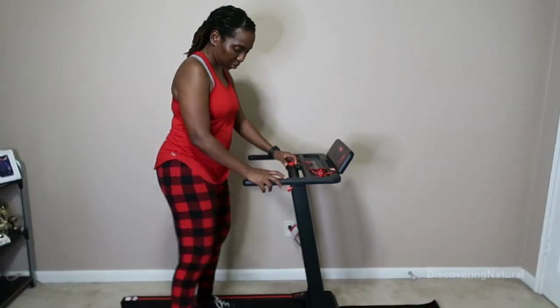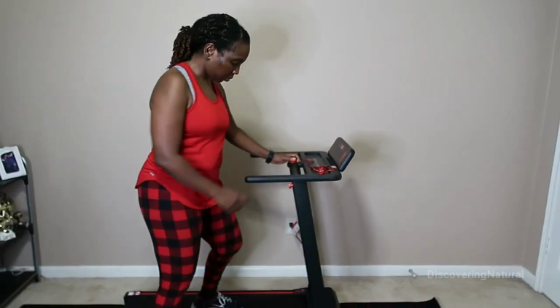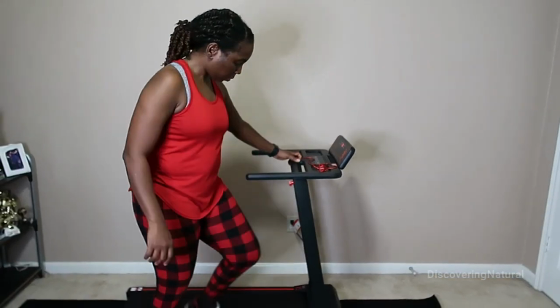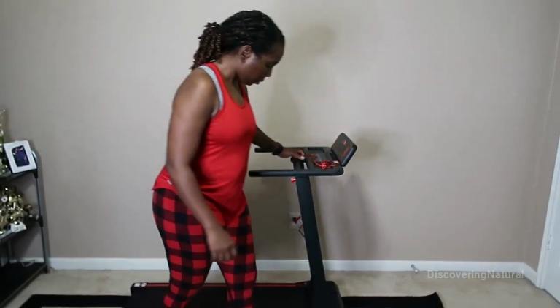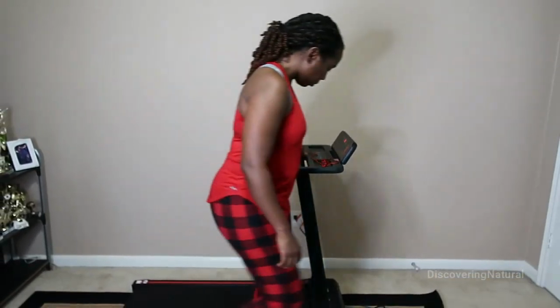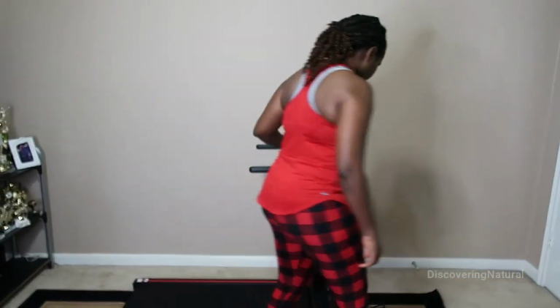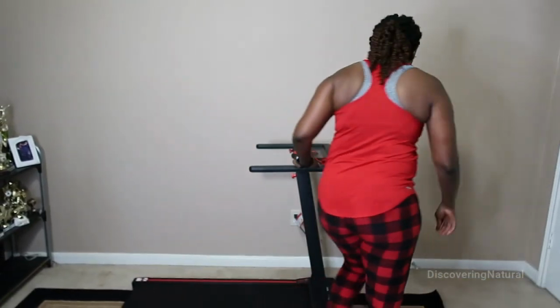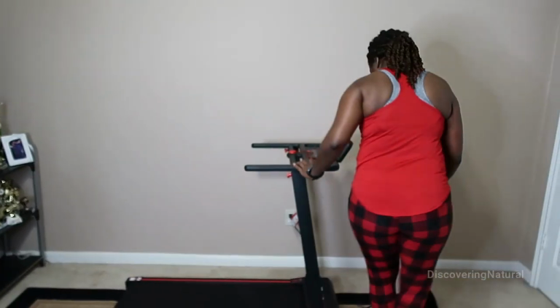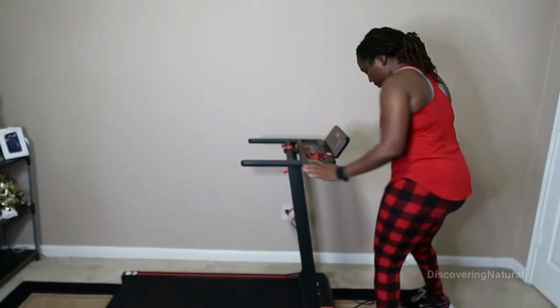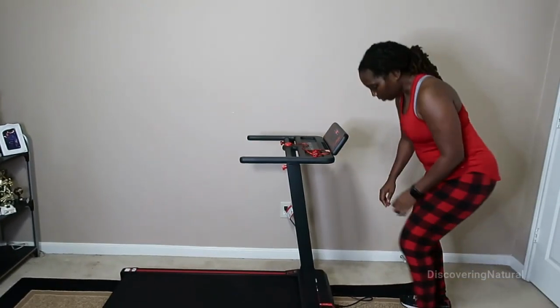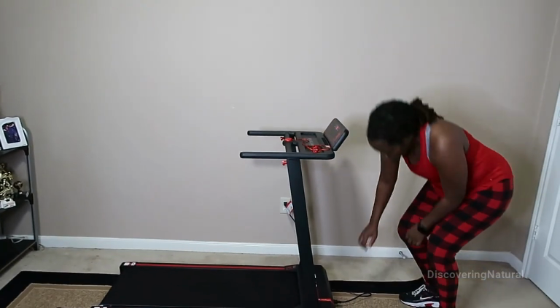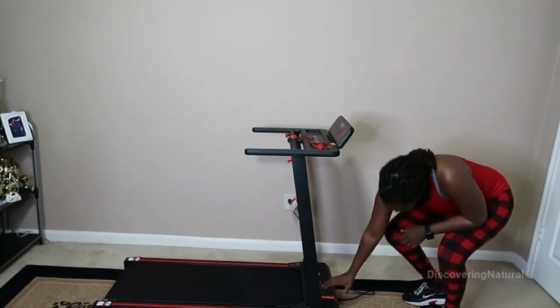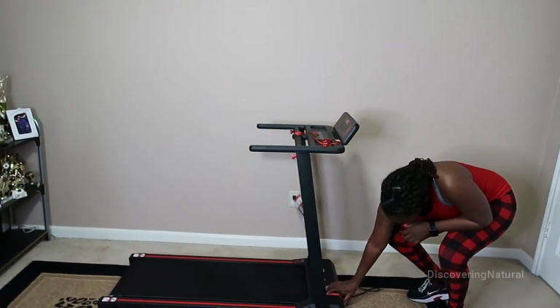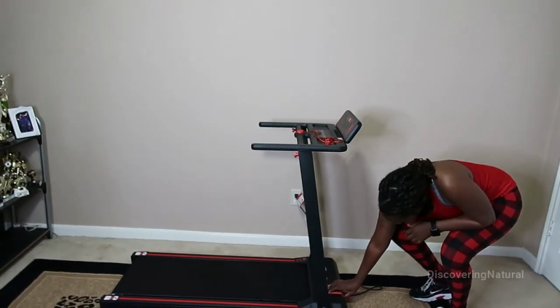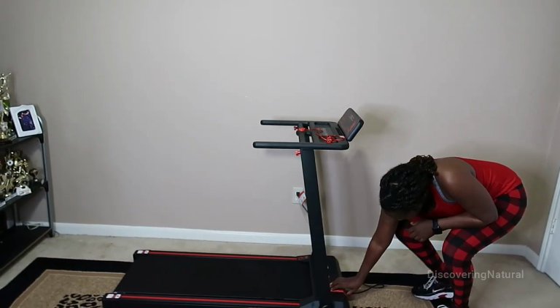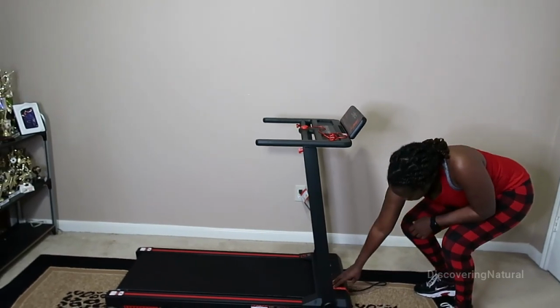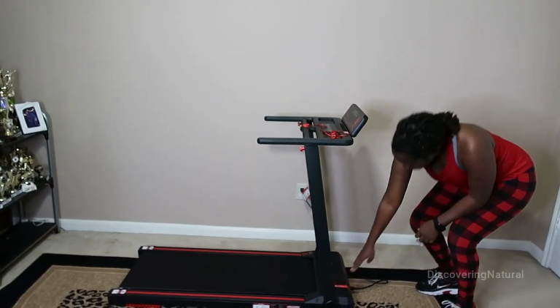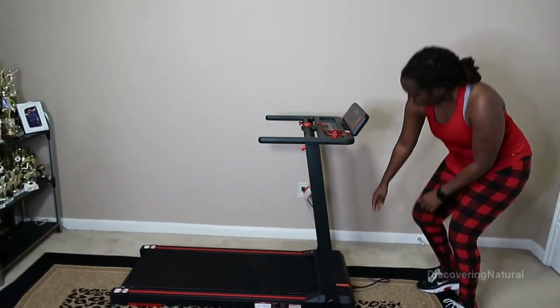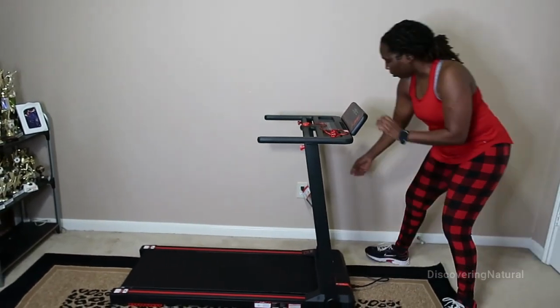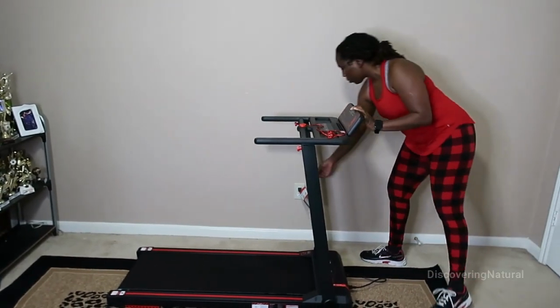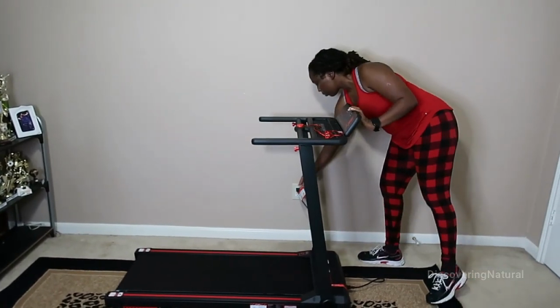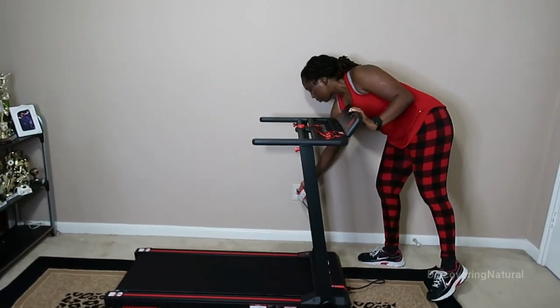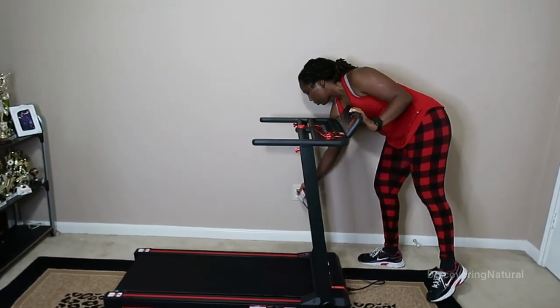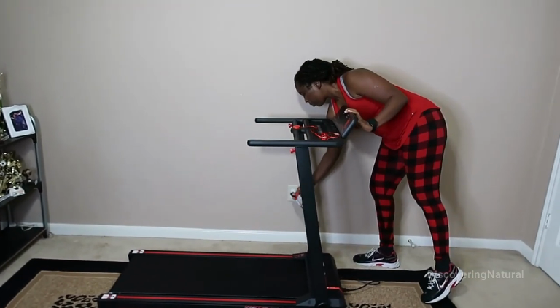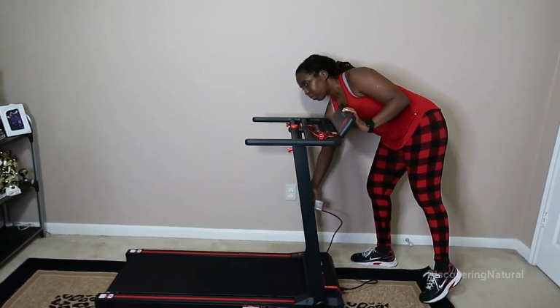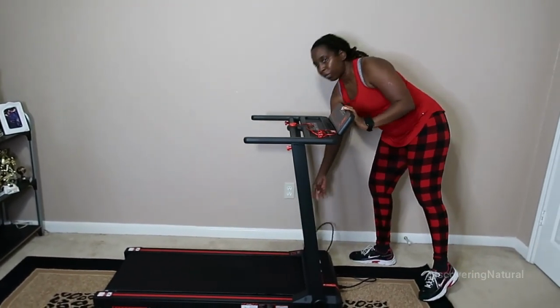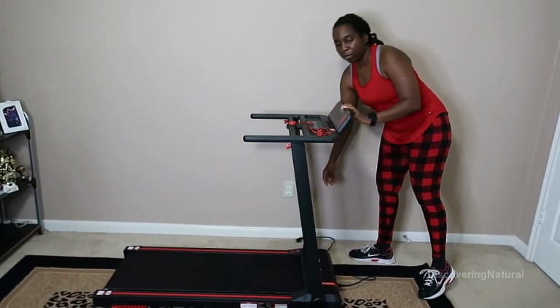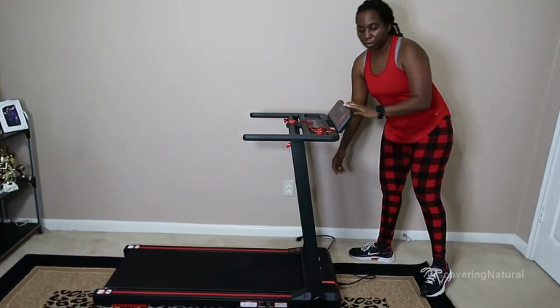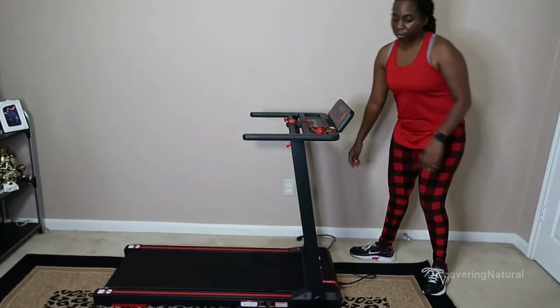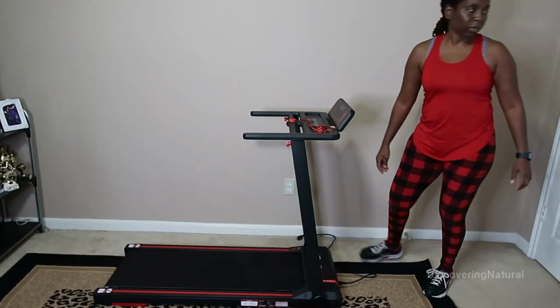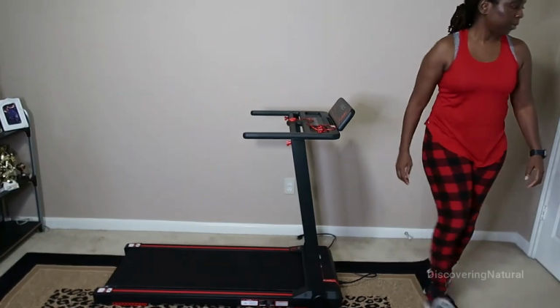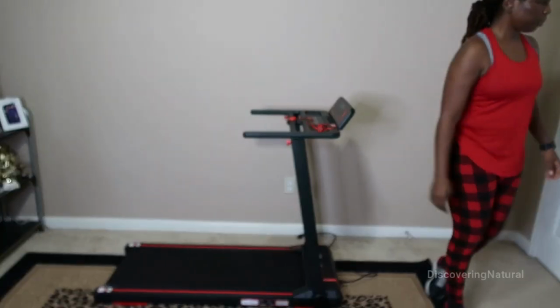Once you're done, take your time to turn off the treadmill and also unplug it. Once that is done, you're ready to go about your day and work out again the next day.